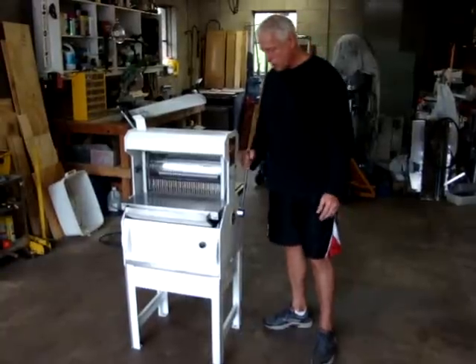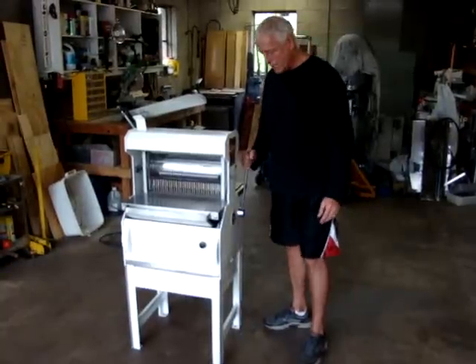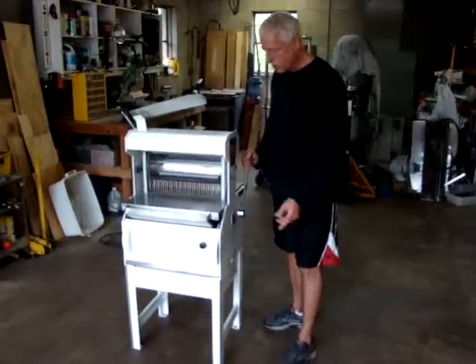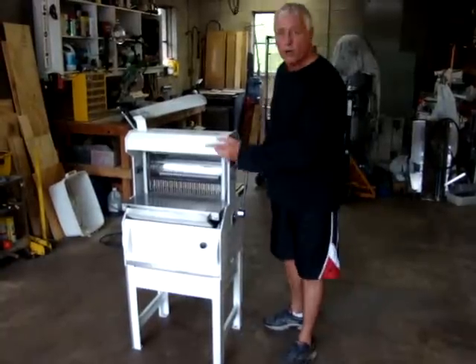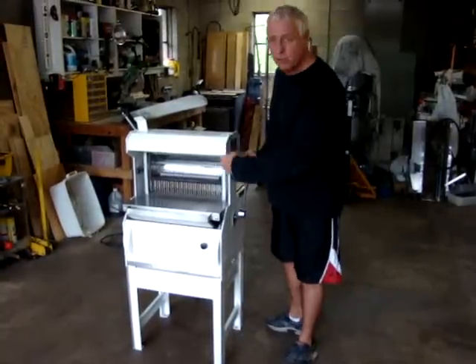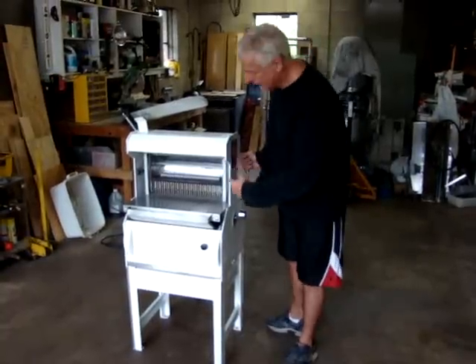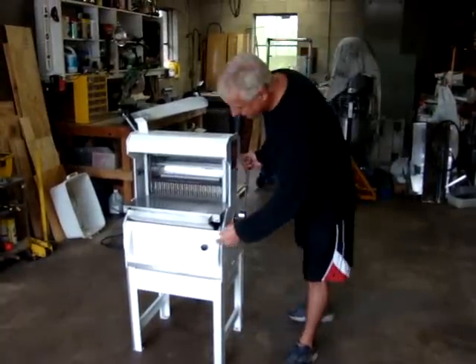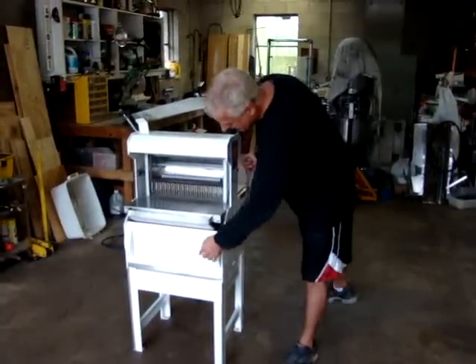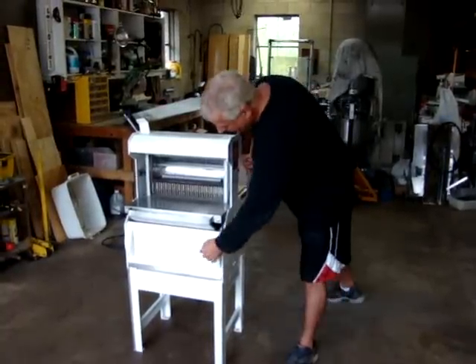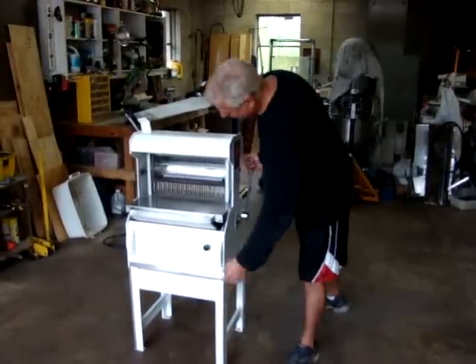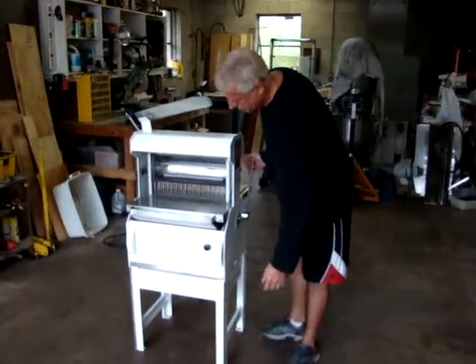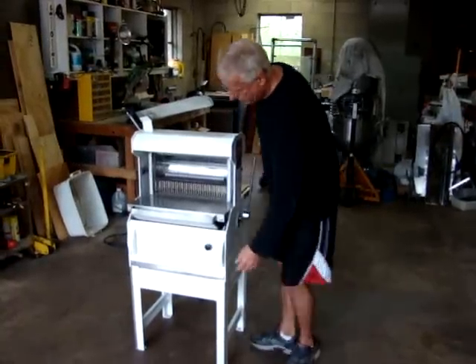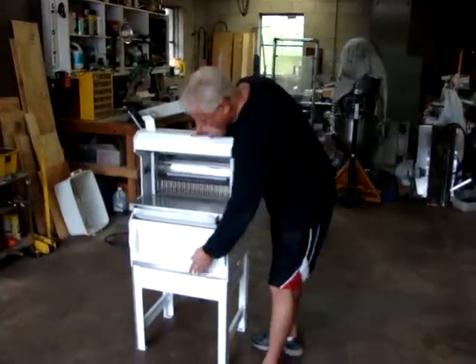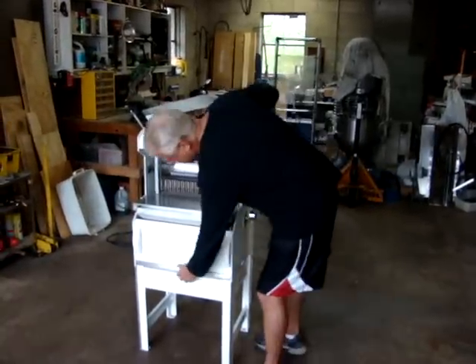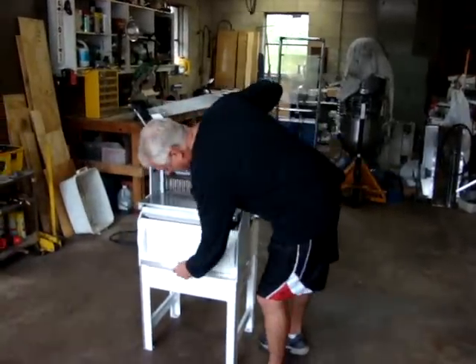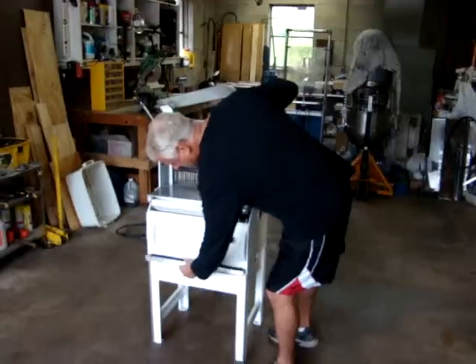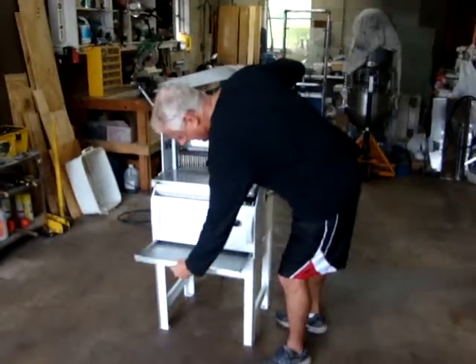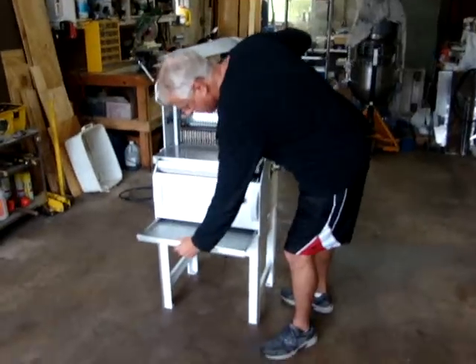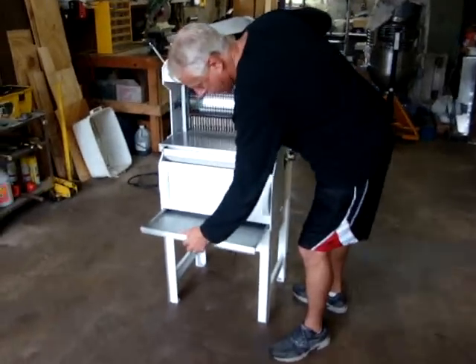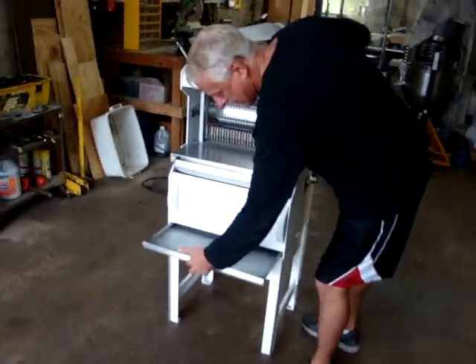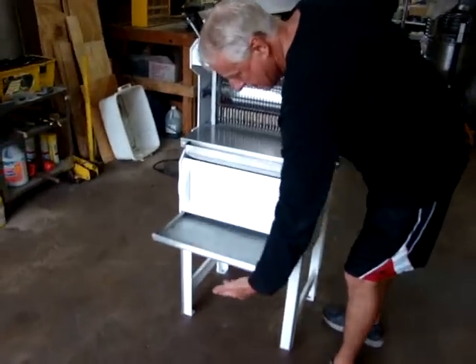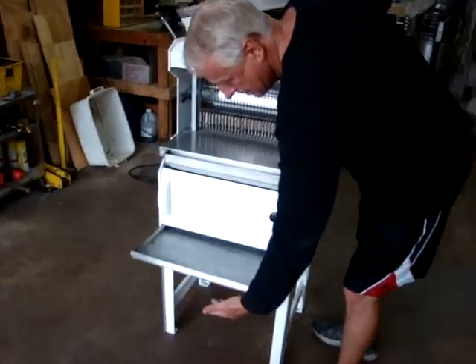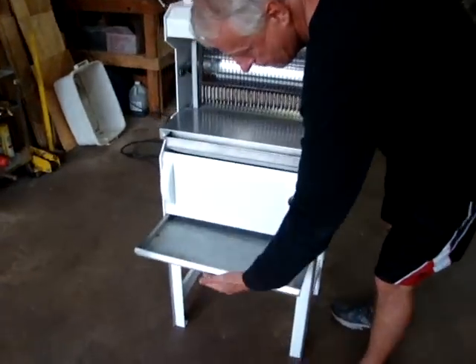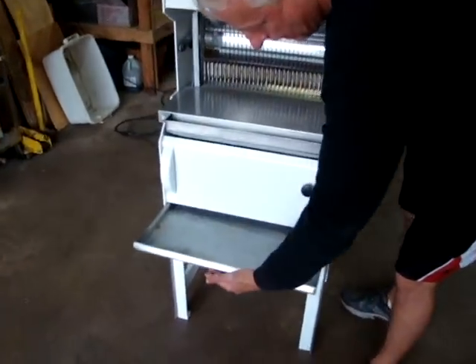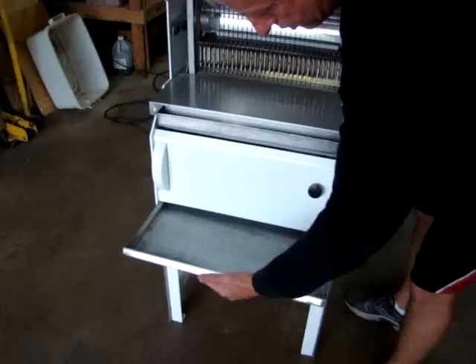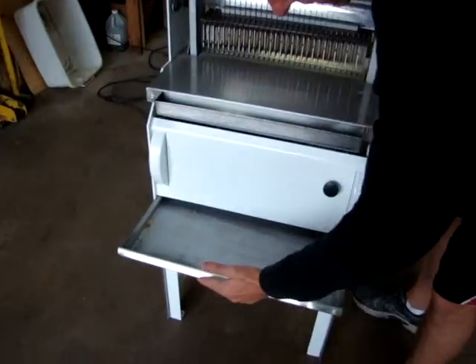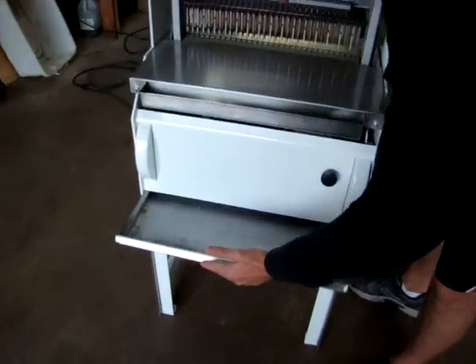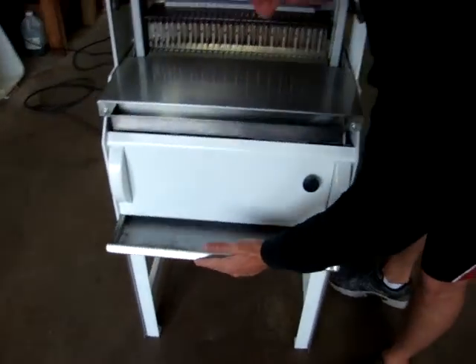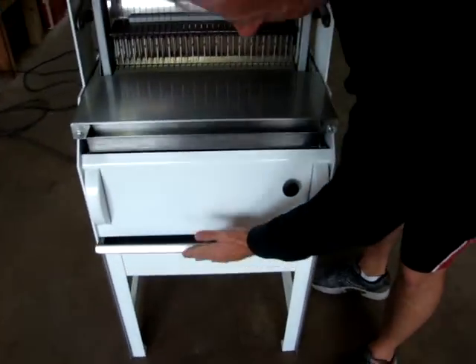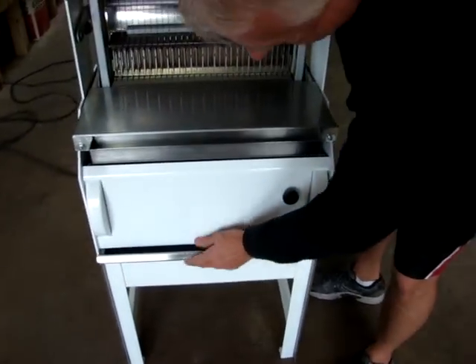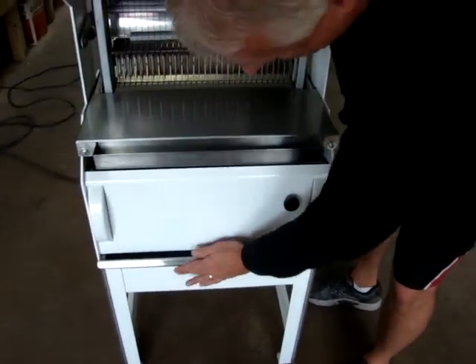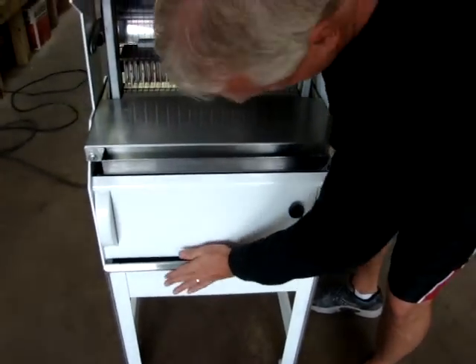We're going to show you how it works. We've already plugged it in — hold the switch and turn it on. It also comes with the bread drawer here where it catches the crumbs. It's a crumb drawer.